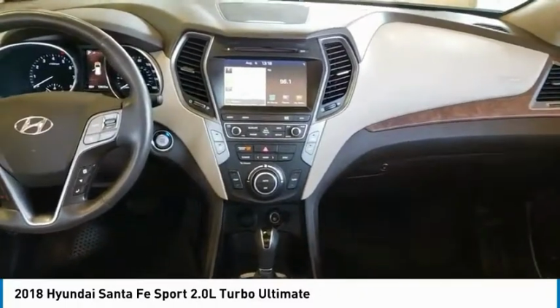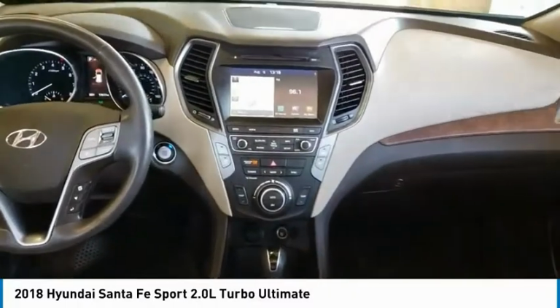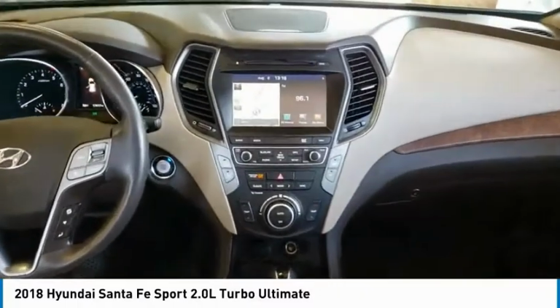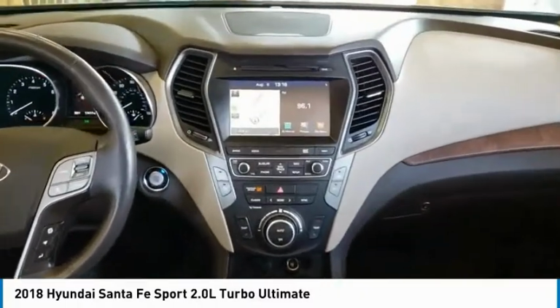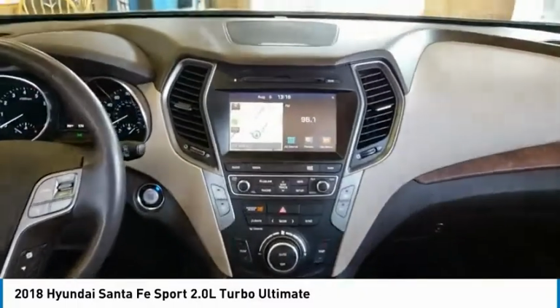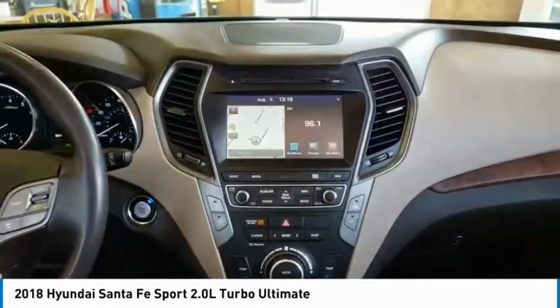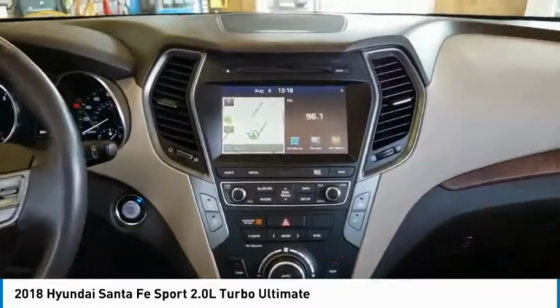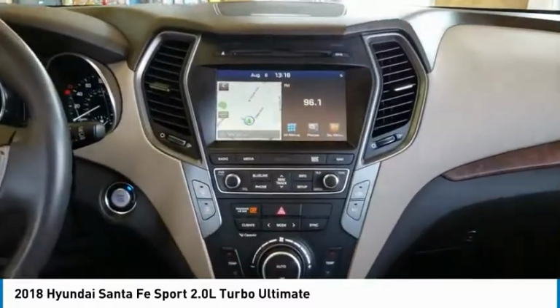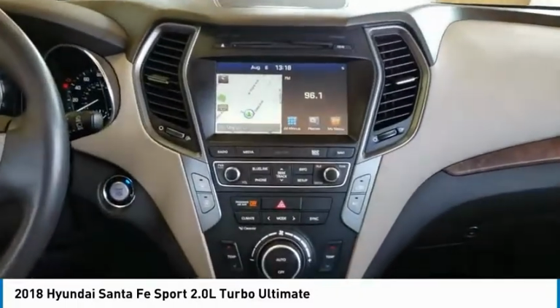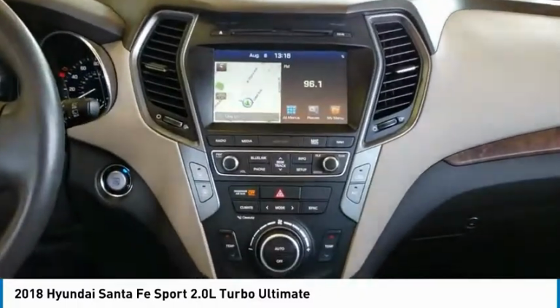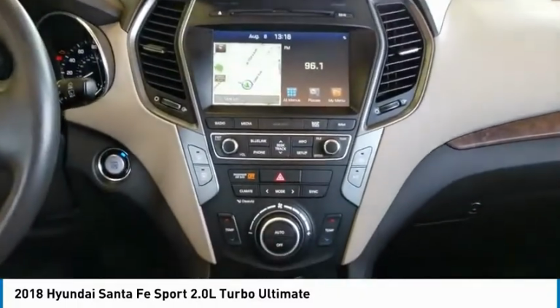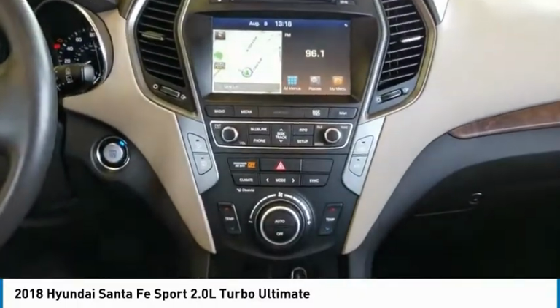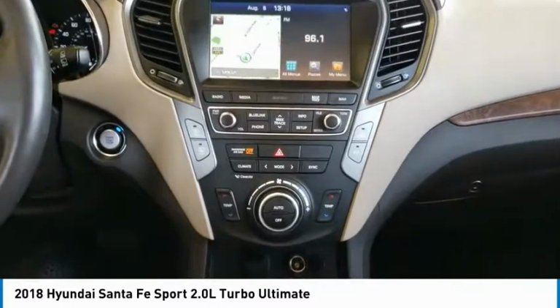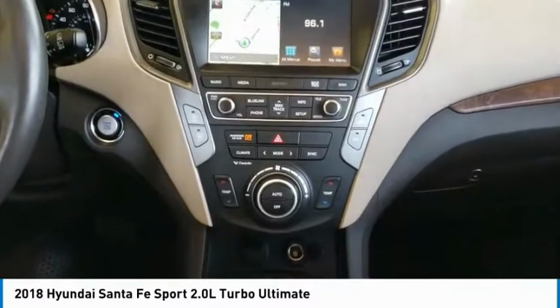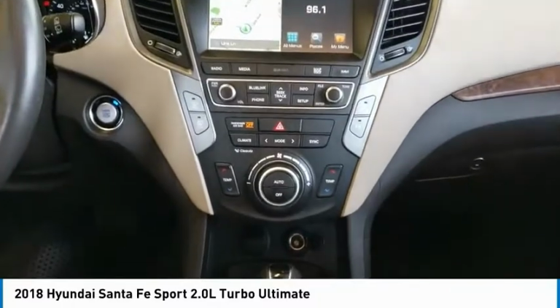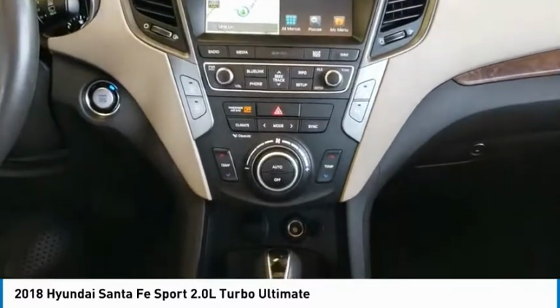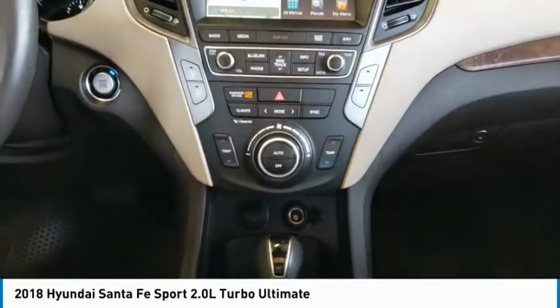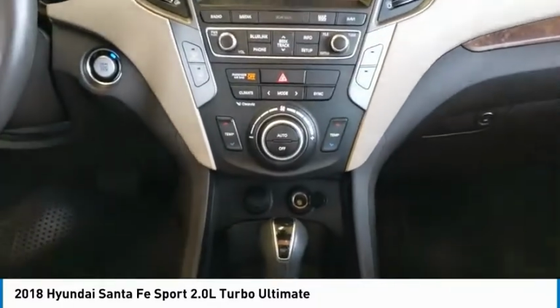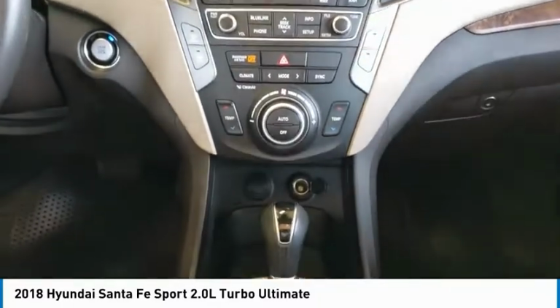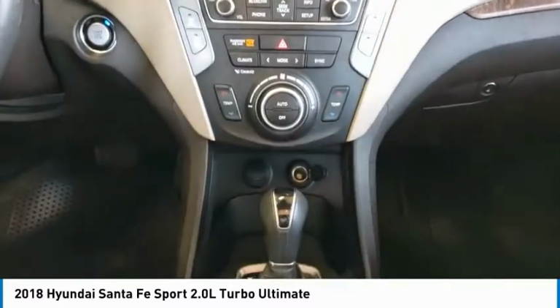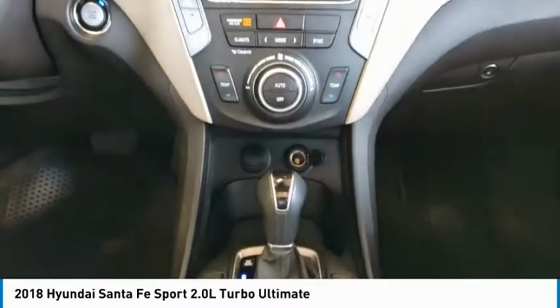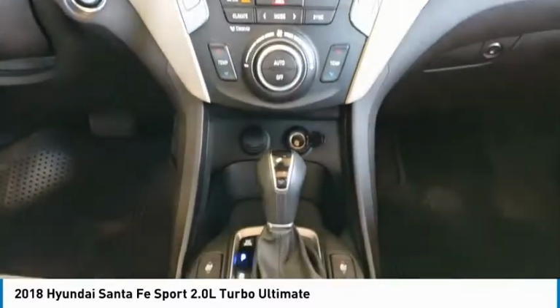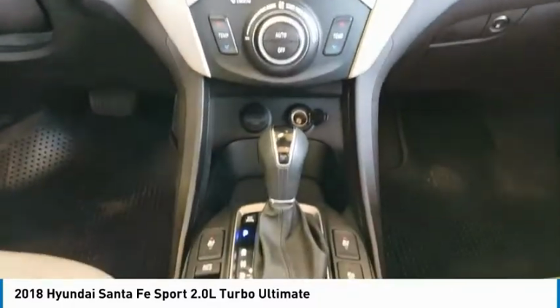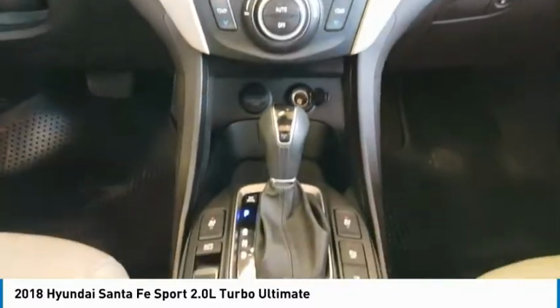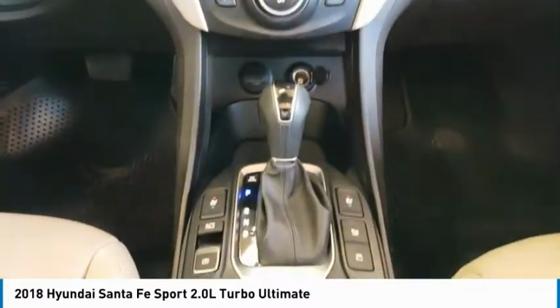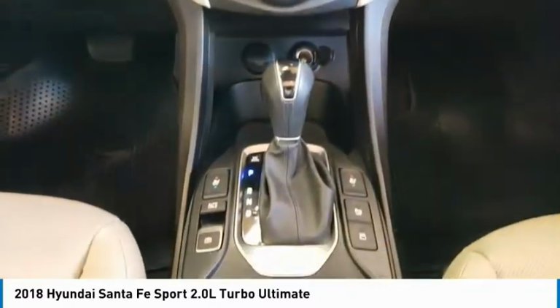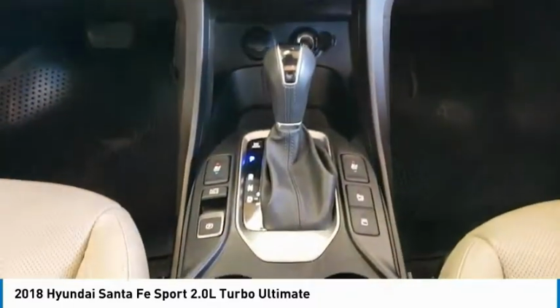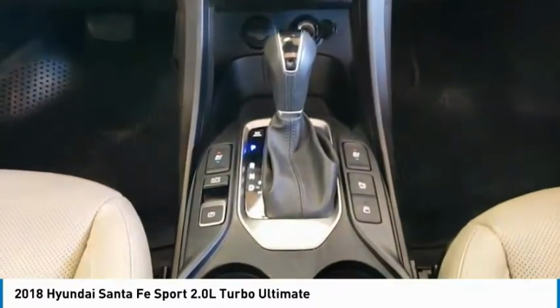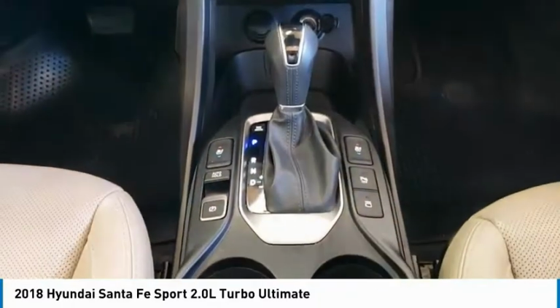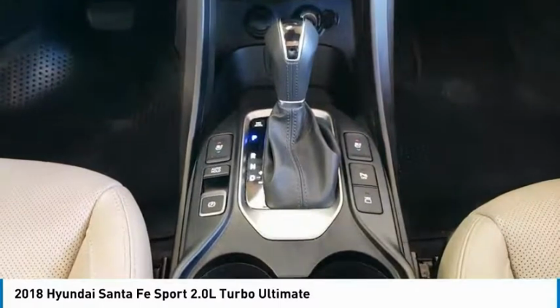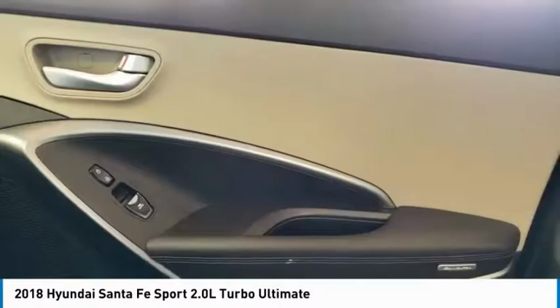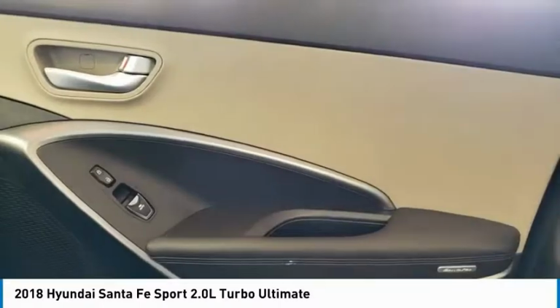Remote power door locks, leather seats, universal remote transmitter, heated steering wheel, tachometer — this beauty is sure to make you the talk of the neighborhood.